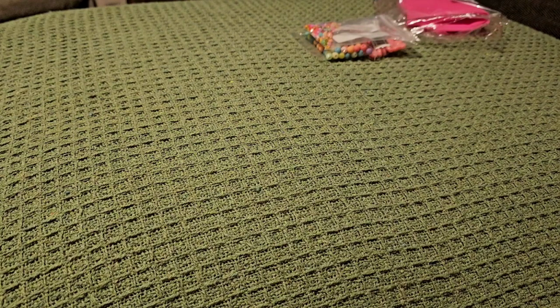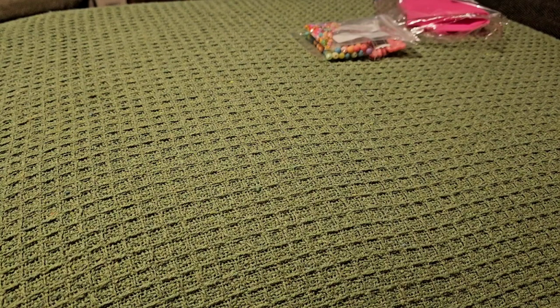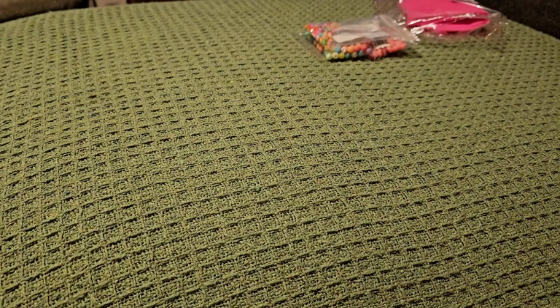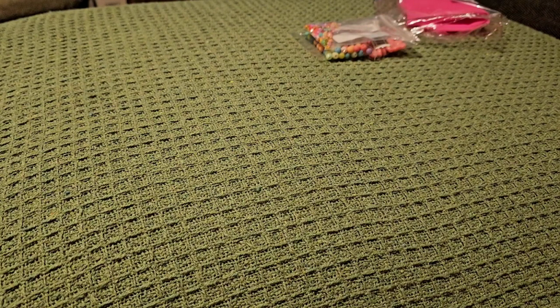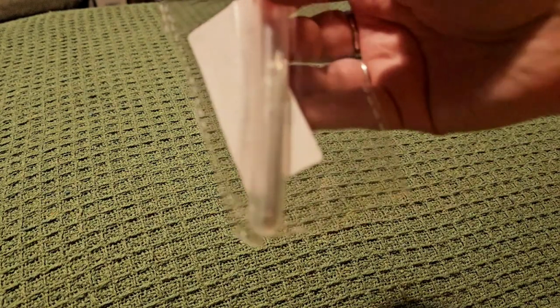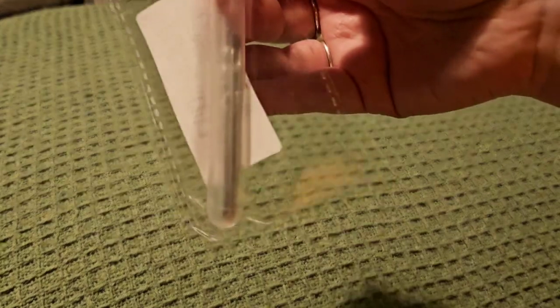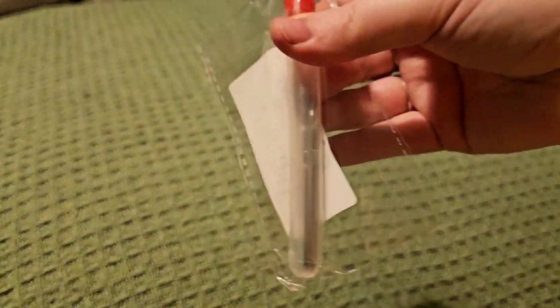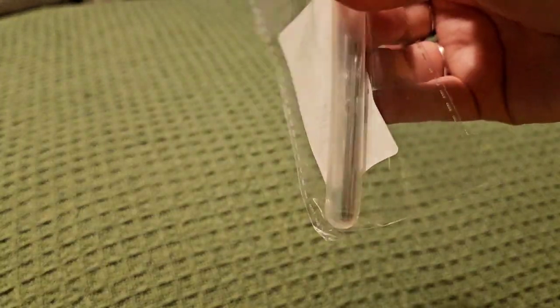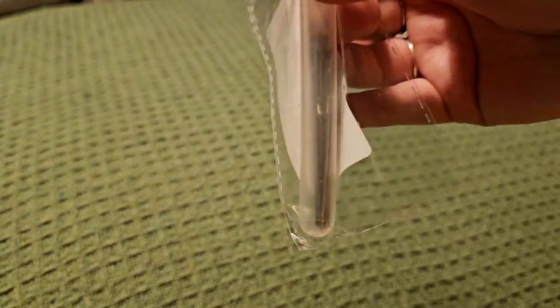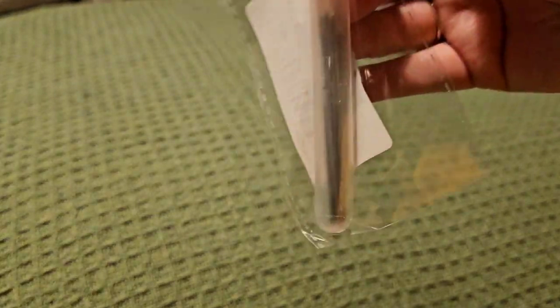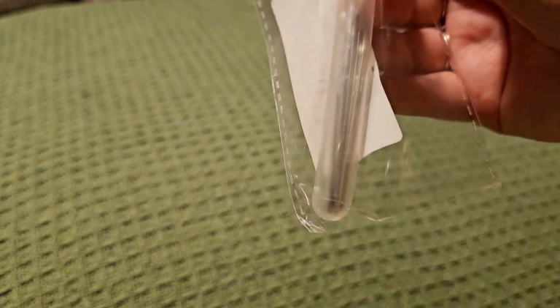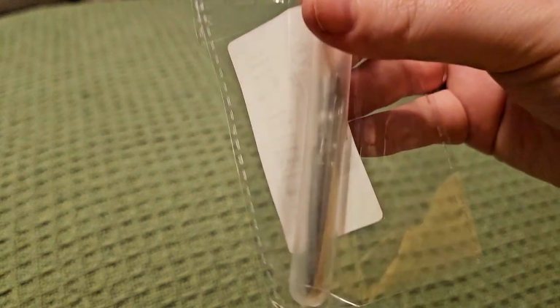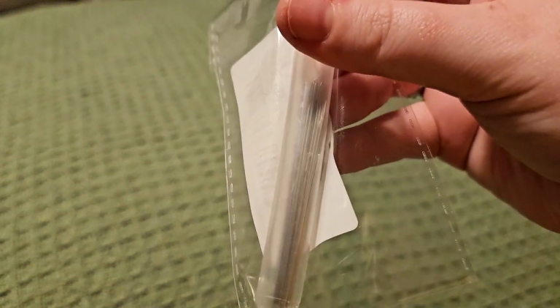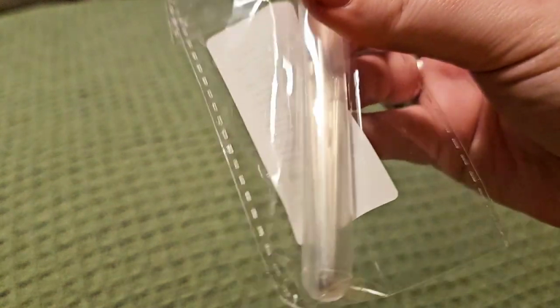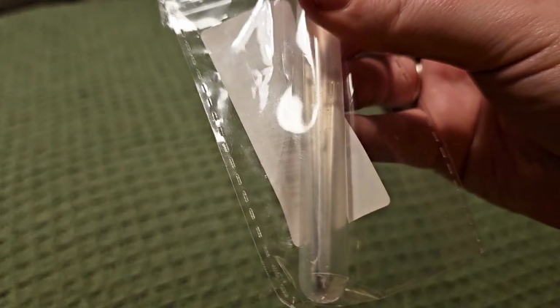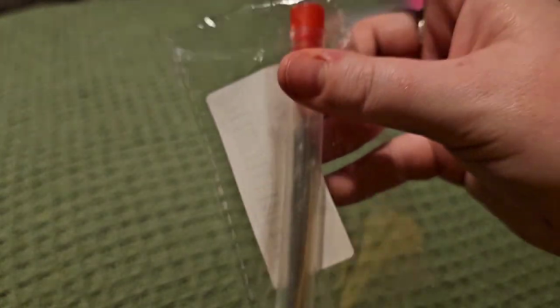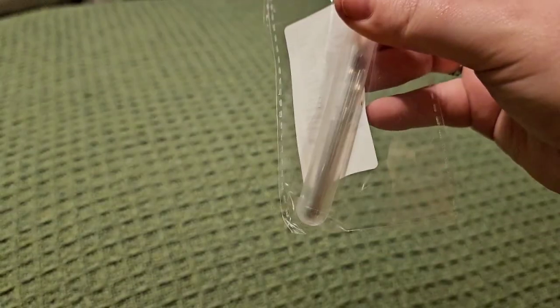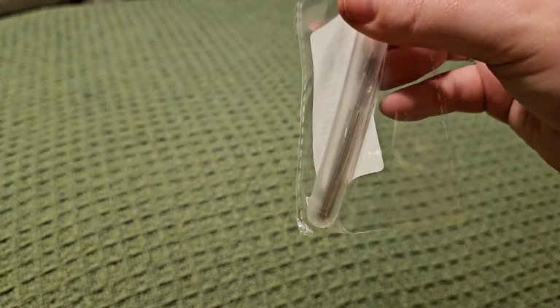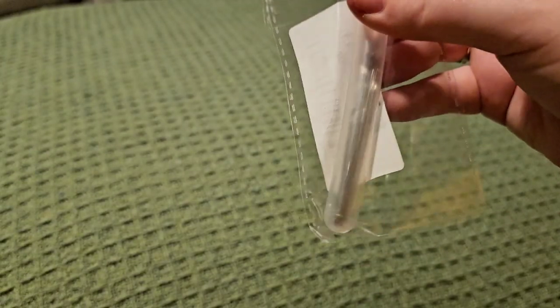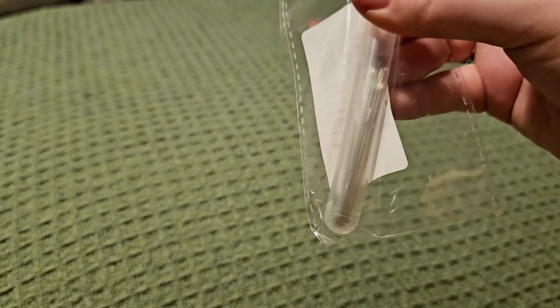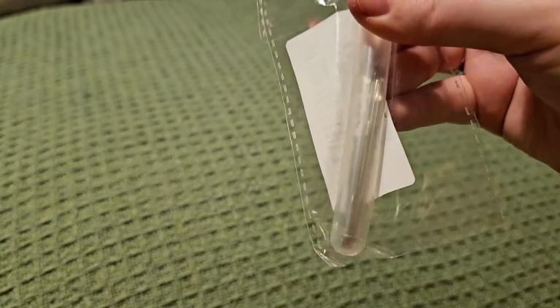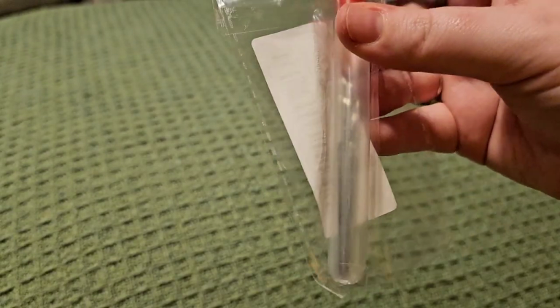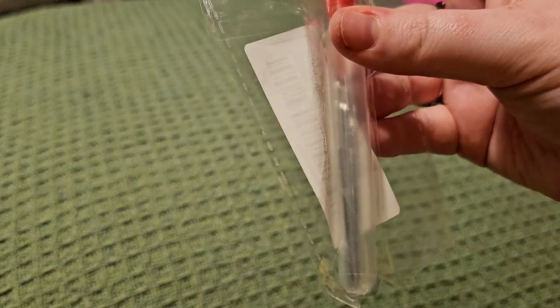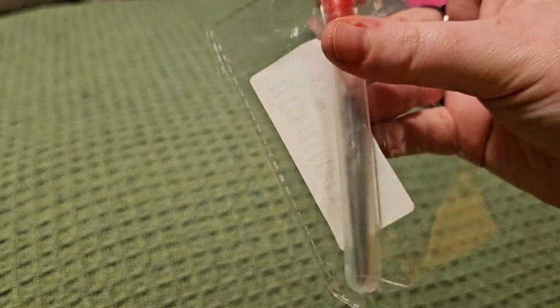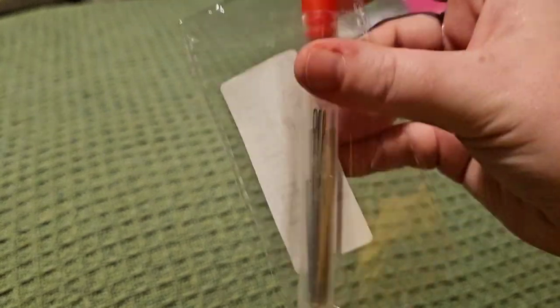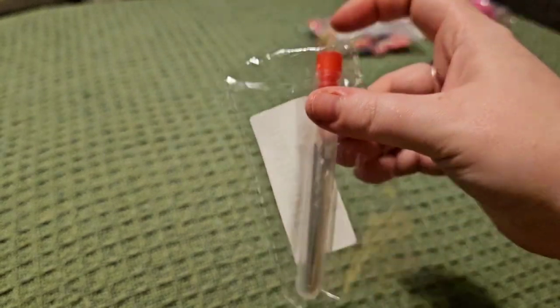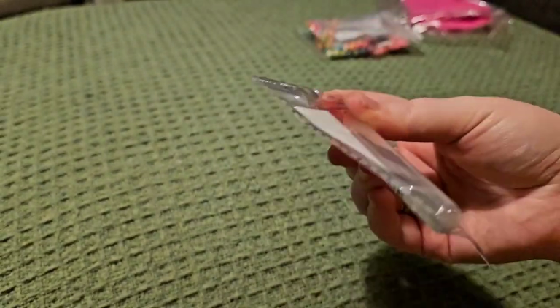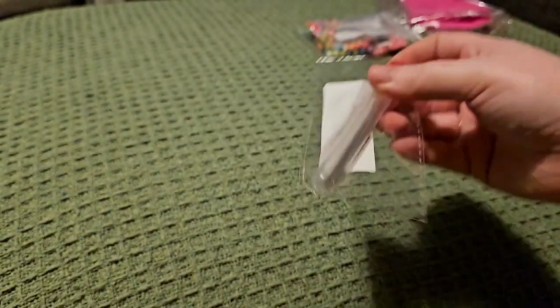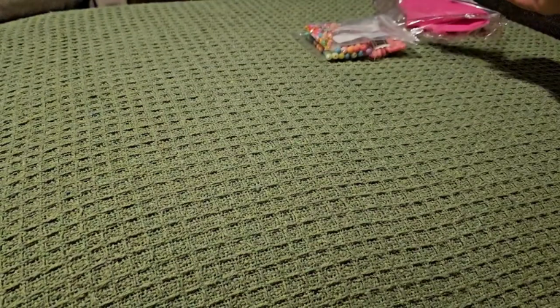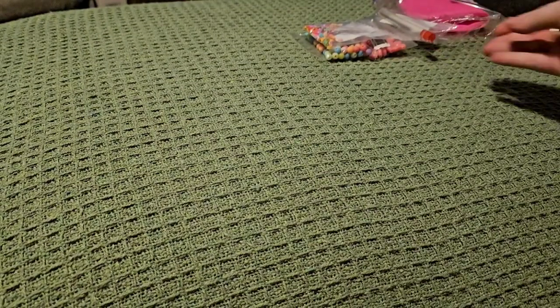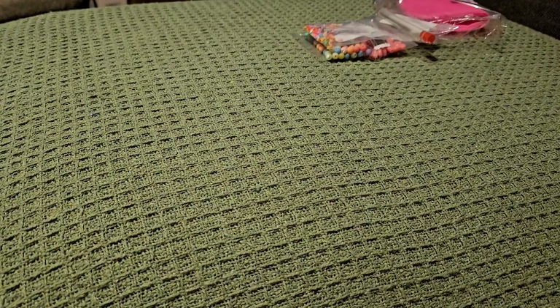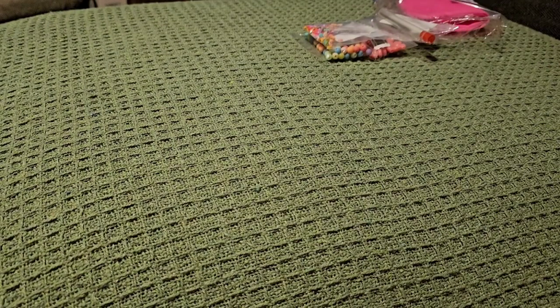I've got a little set of sewing needles. This is mainly to unclog glues and bits and bobs like that. They come in a little tube, which is handy so you don't get poked.